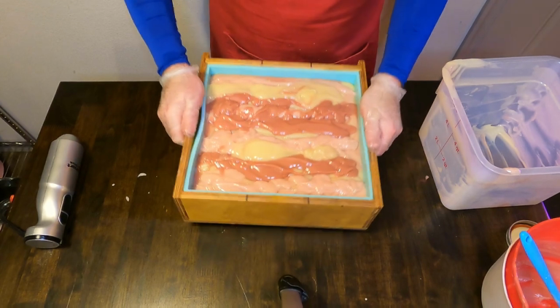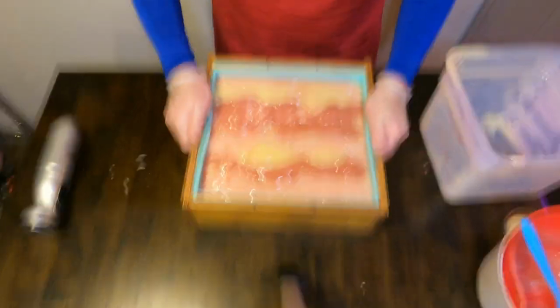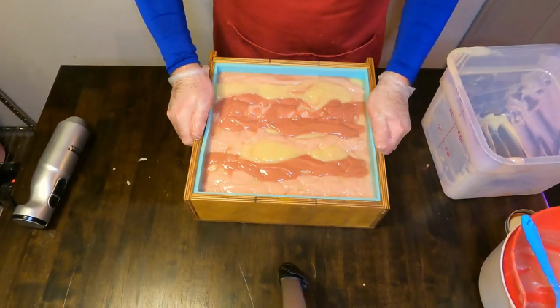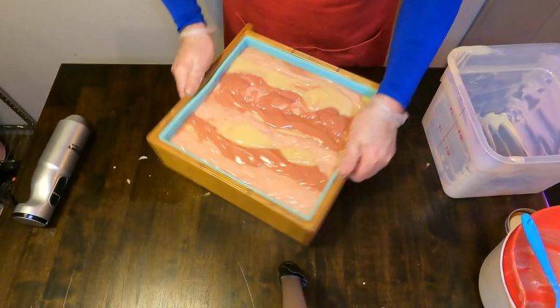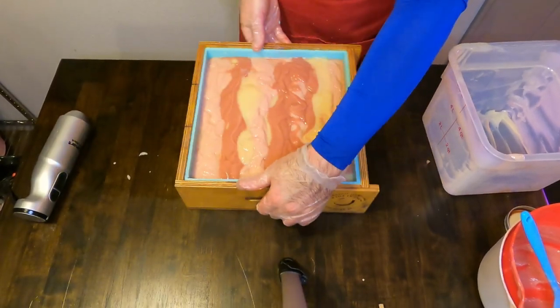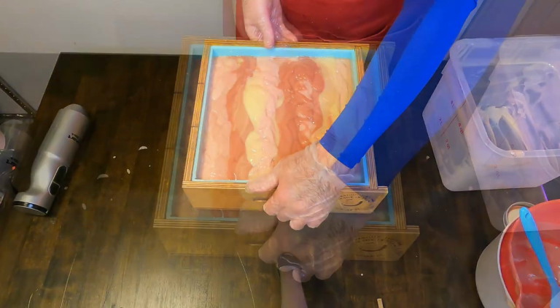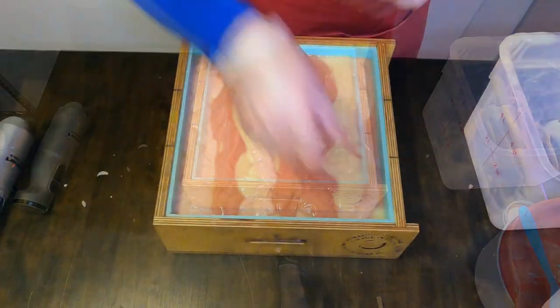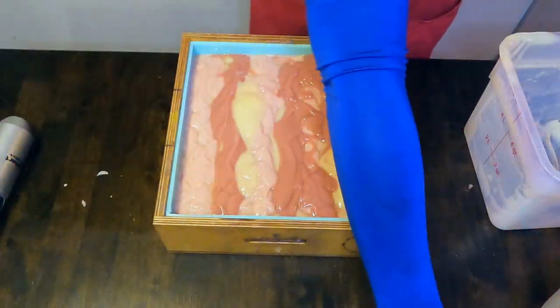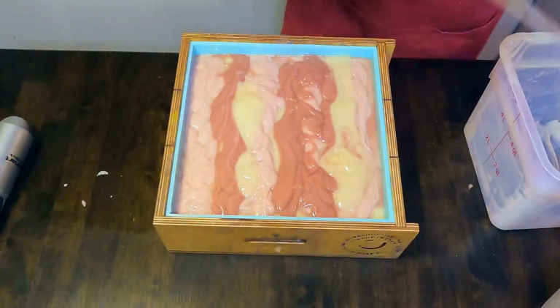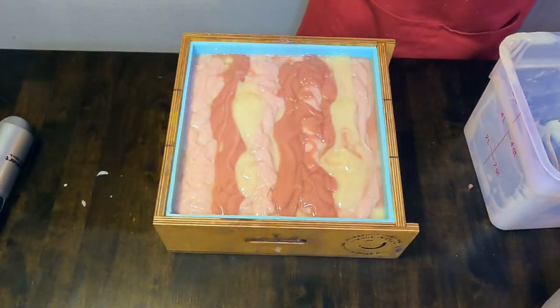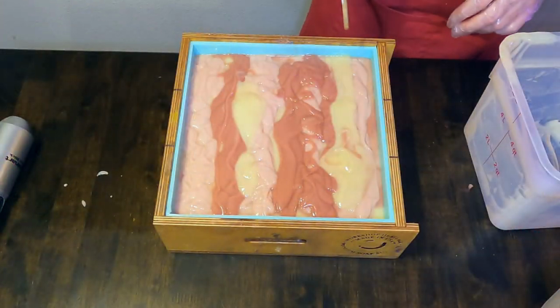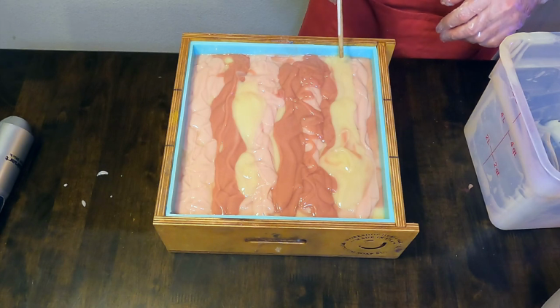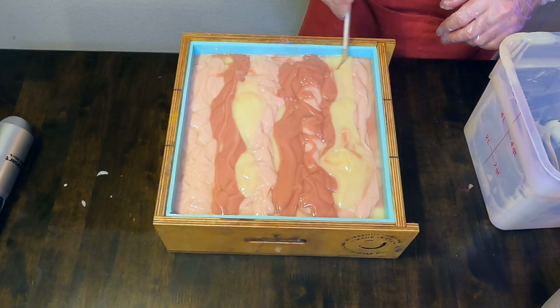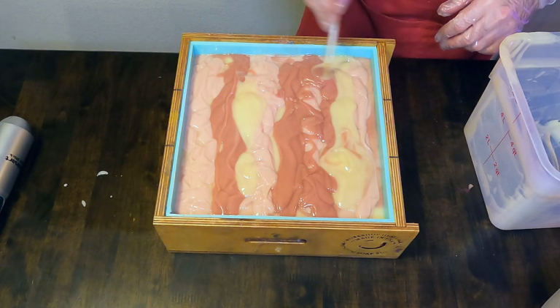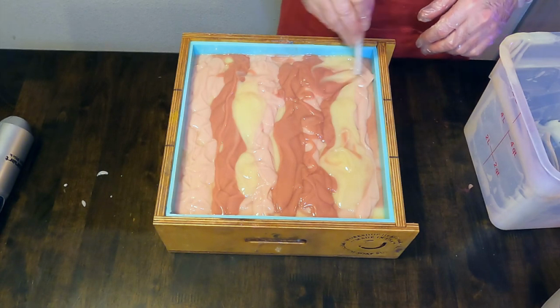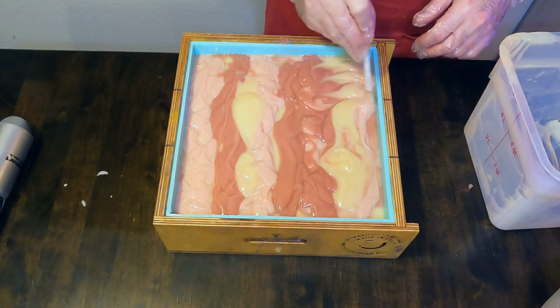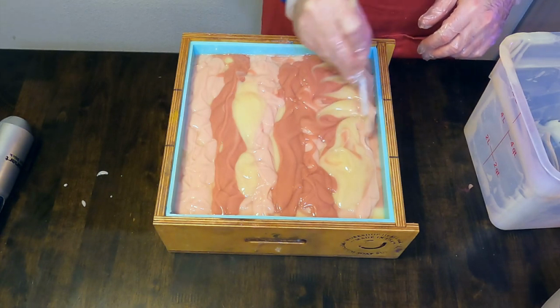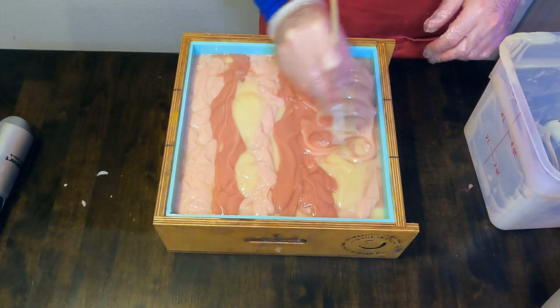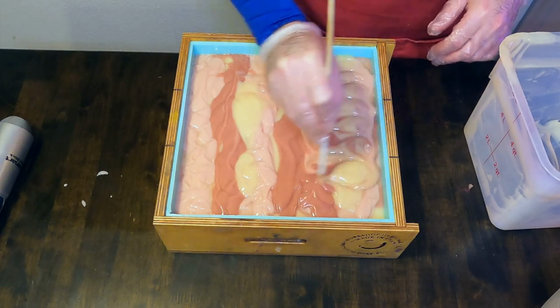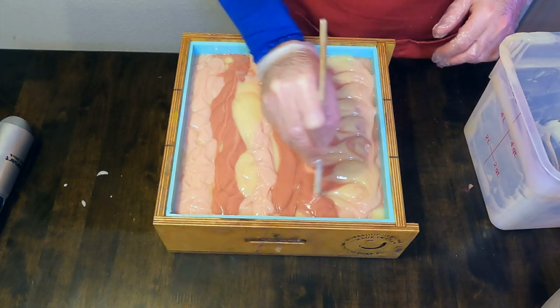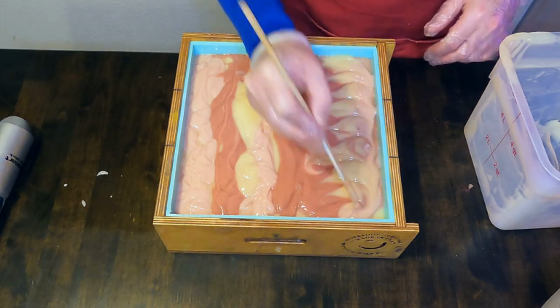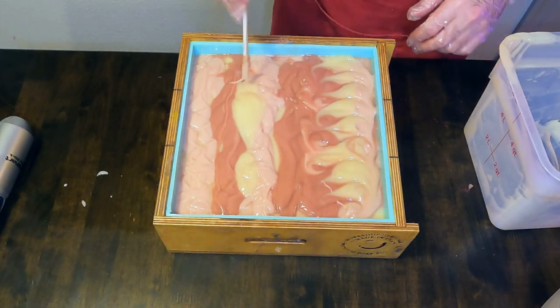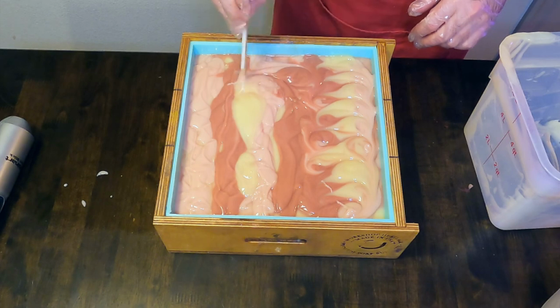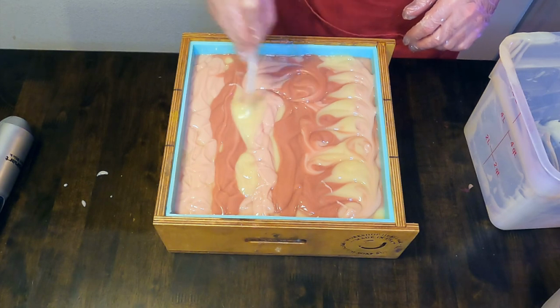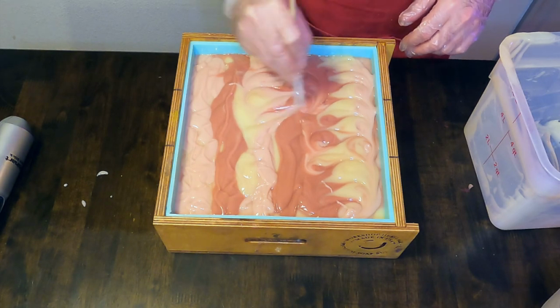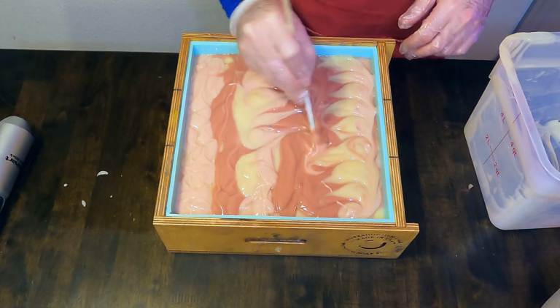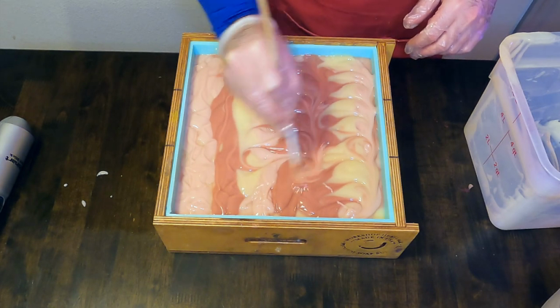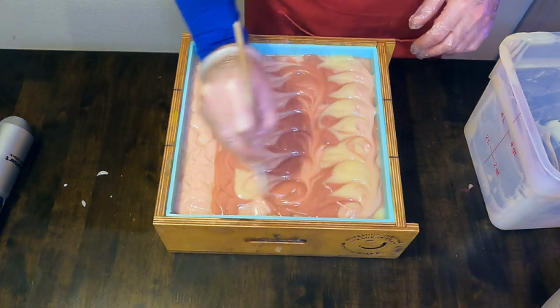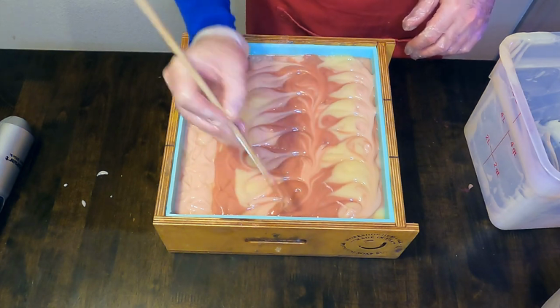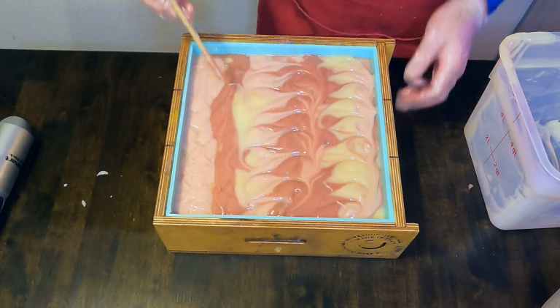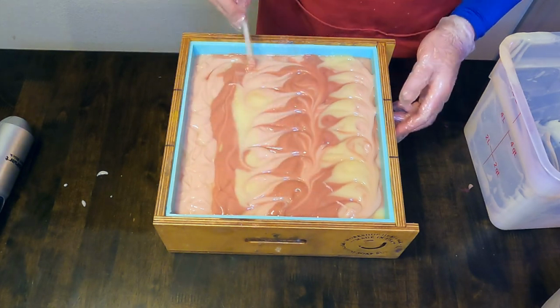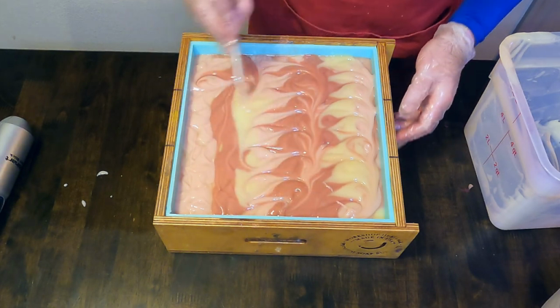Now that all of the soap batter is in the mold, we will tap it on the table to get out any soap bubbles, and then I'll take one of my chopsticks and do some very loose swirly designs.